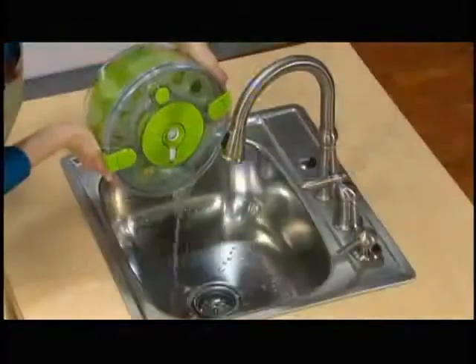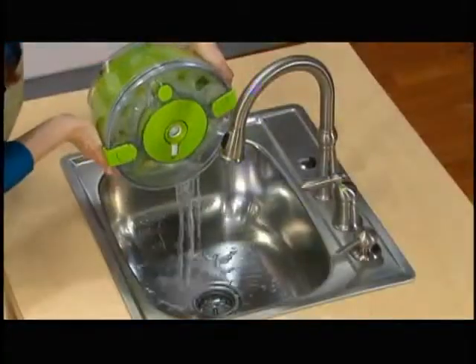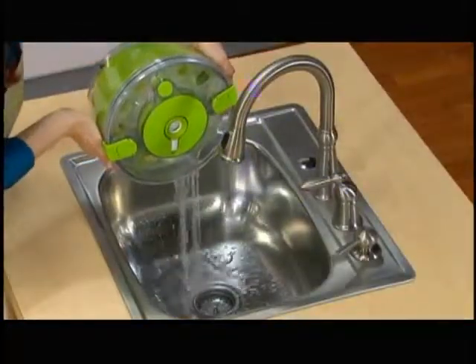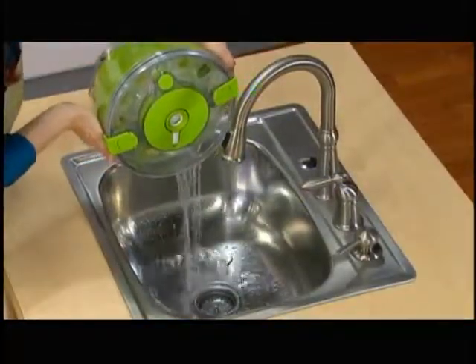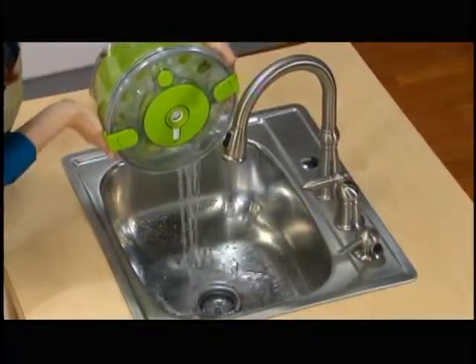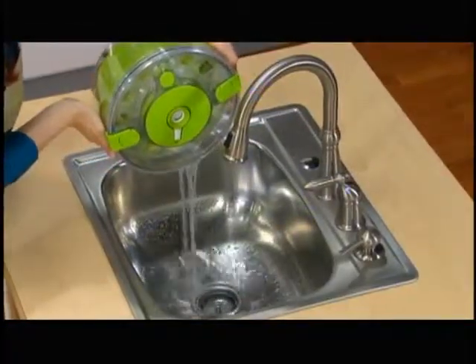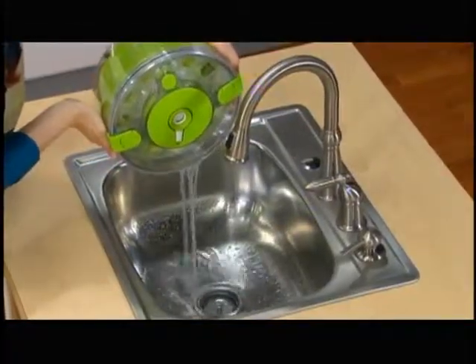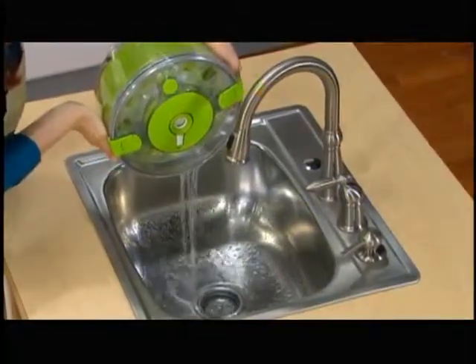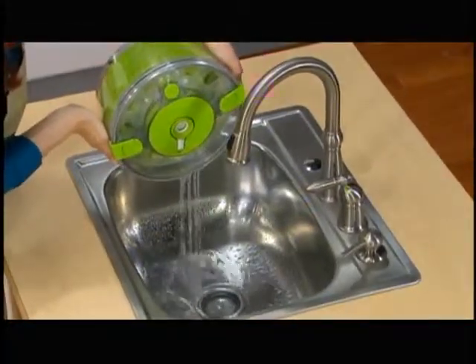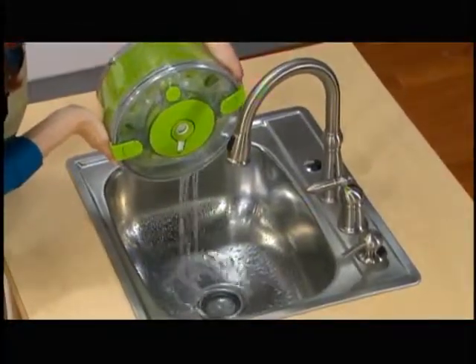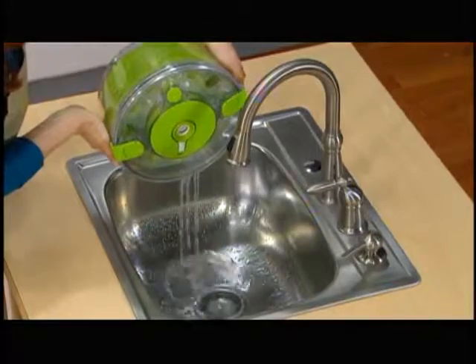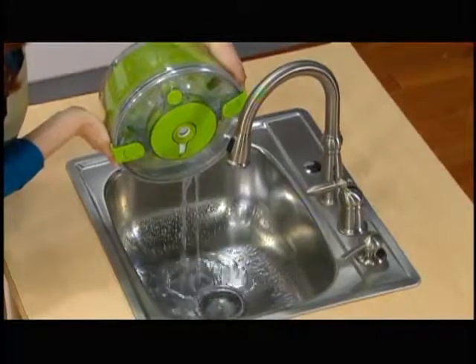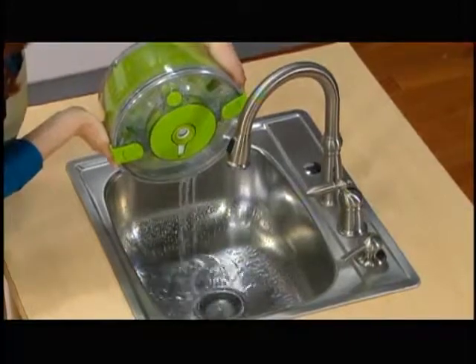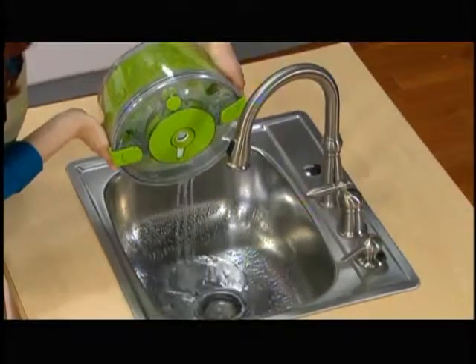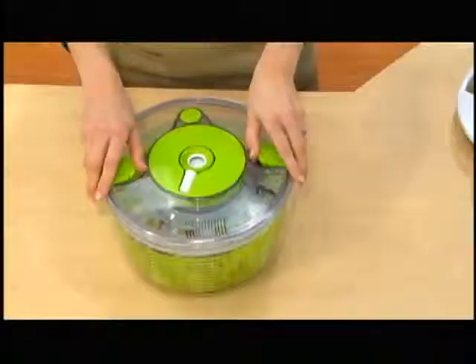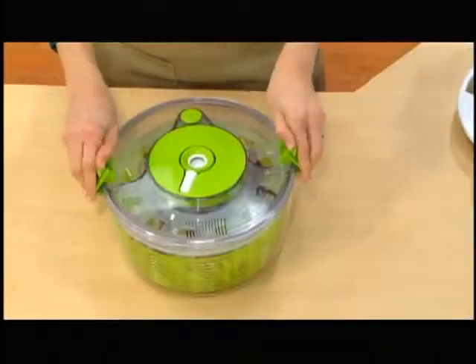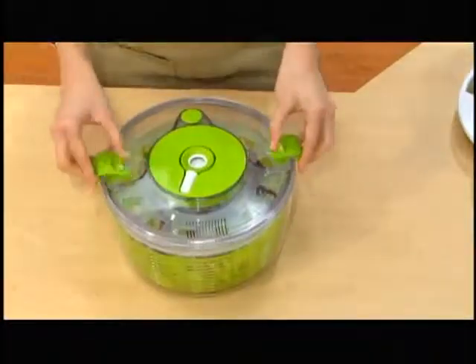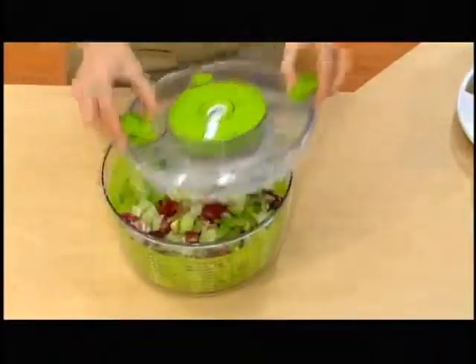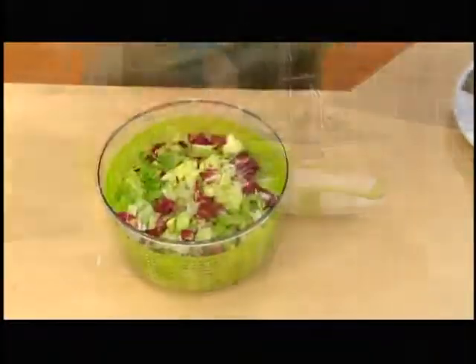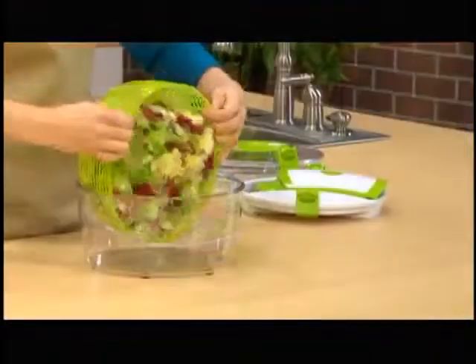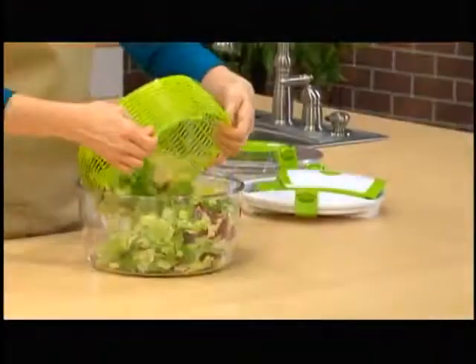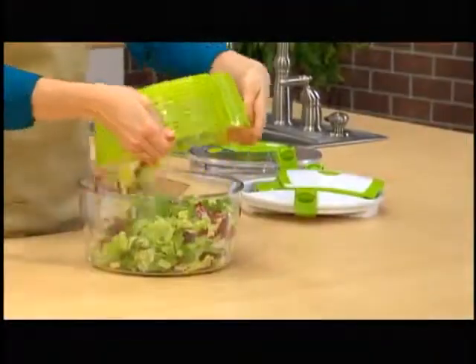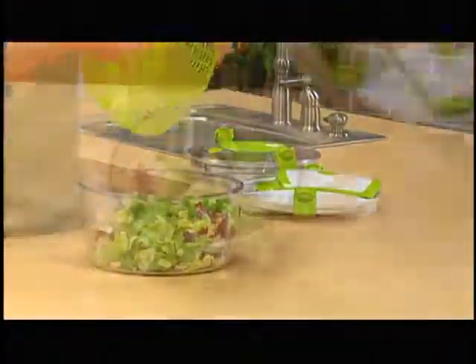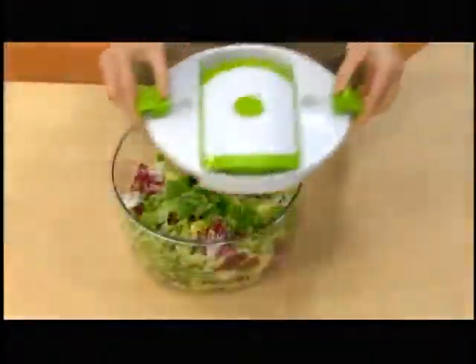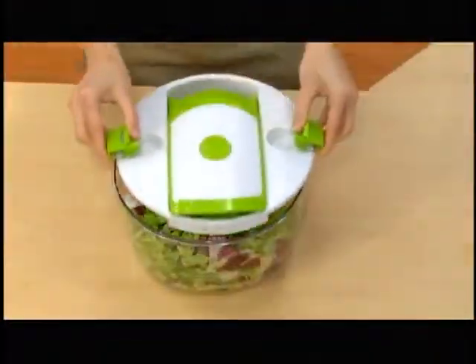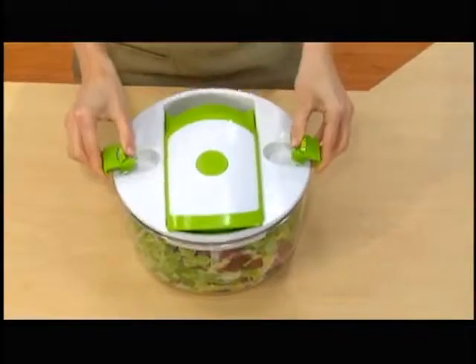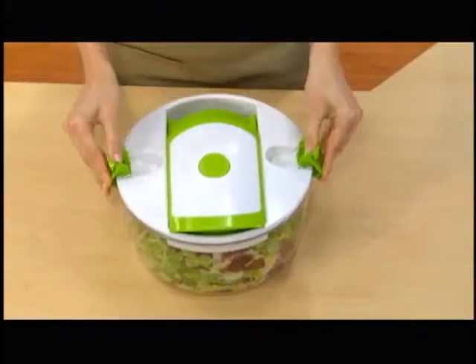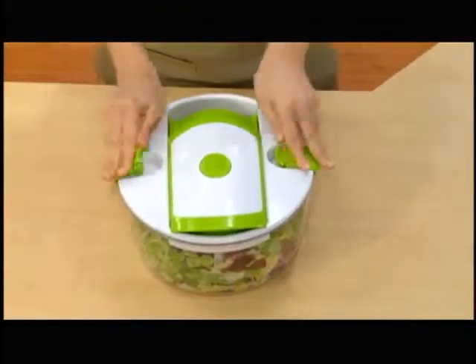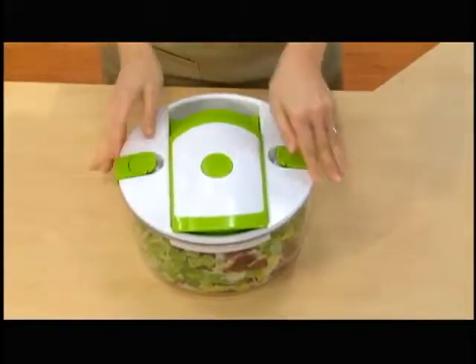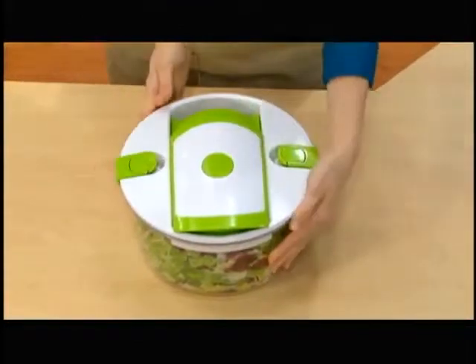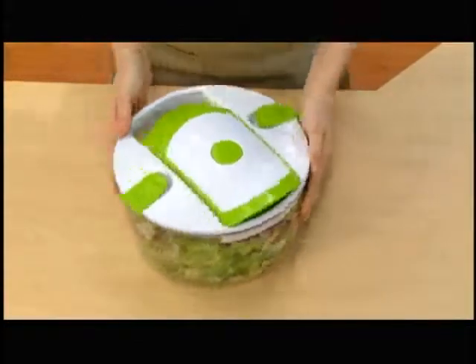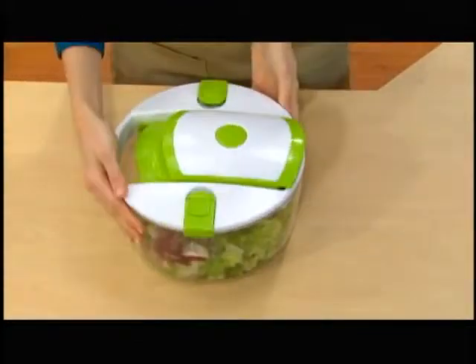There's even a convenient strainer bit to drain out the water without spills or splatters. Now pop off the spinner lid, place the food in the bowl, pop on and lock the slicing lid, and start adding the good stuff.